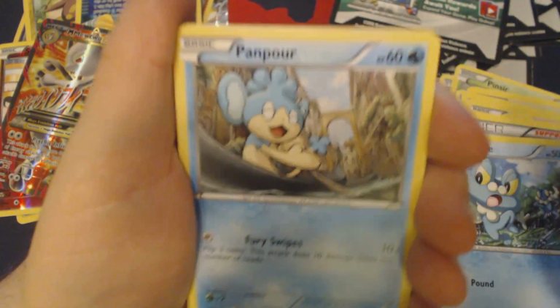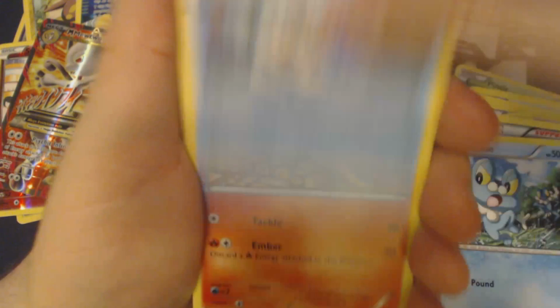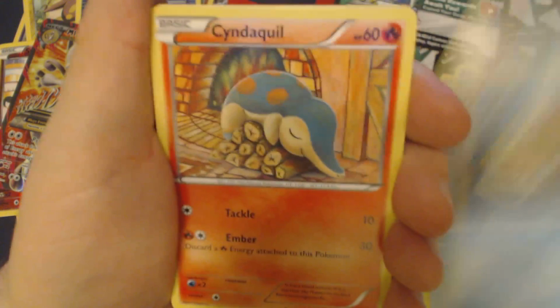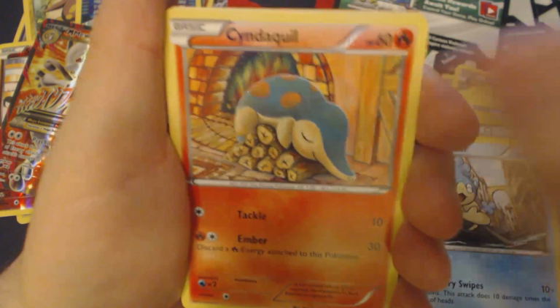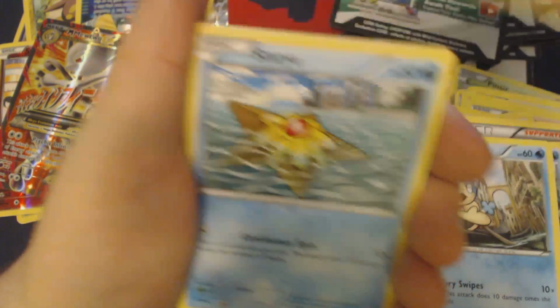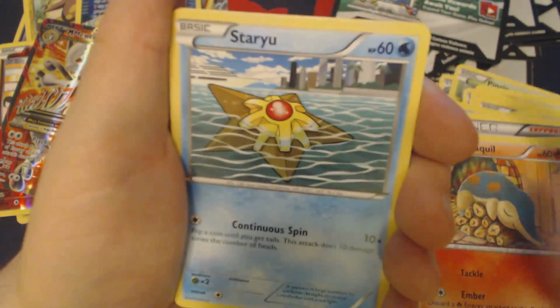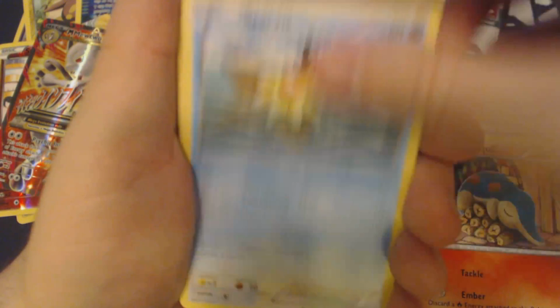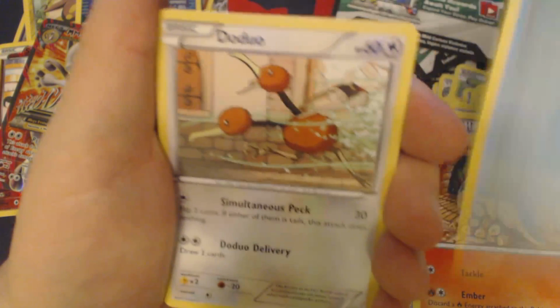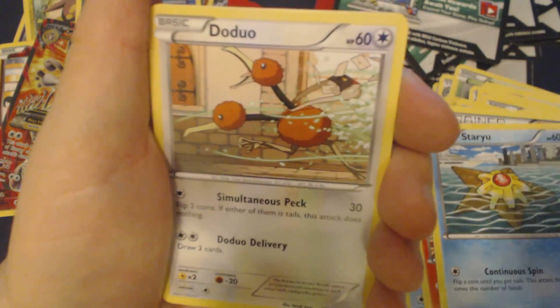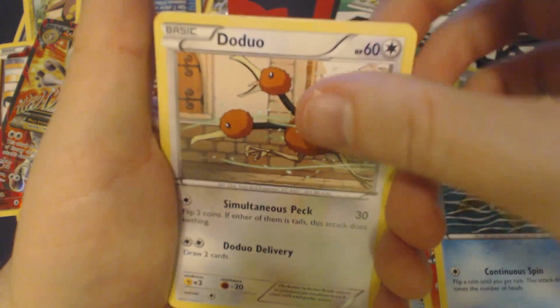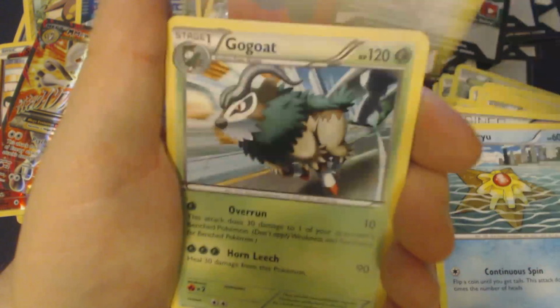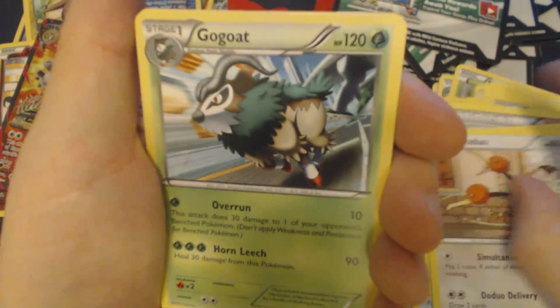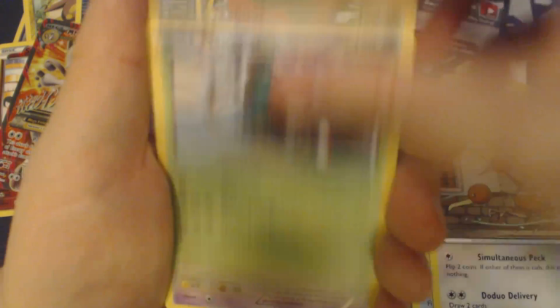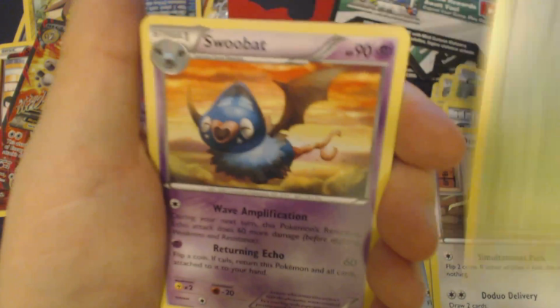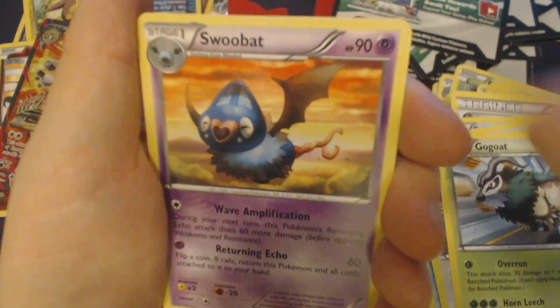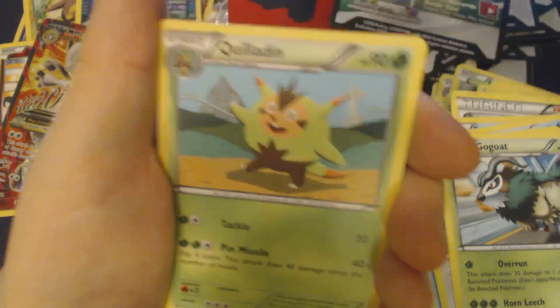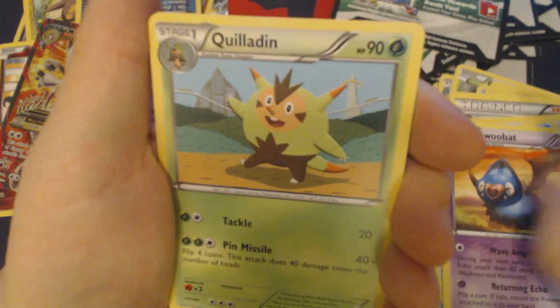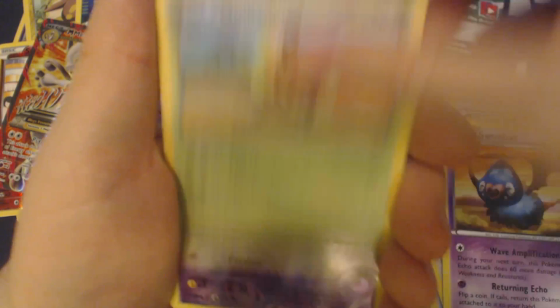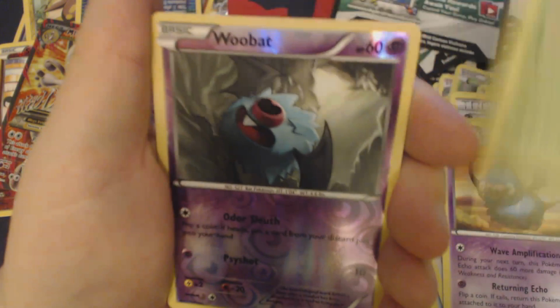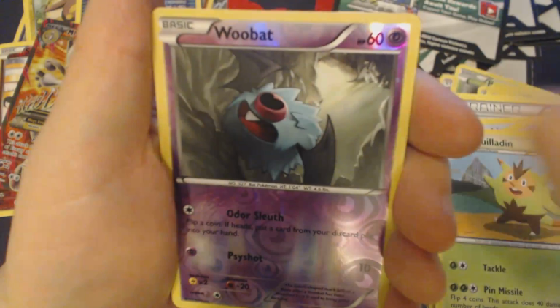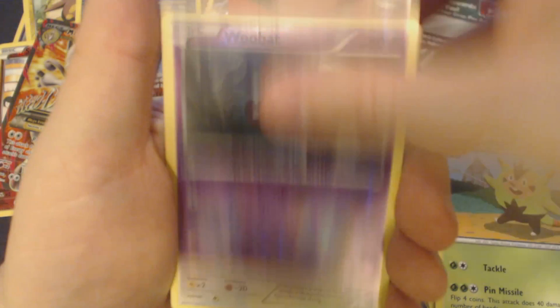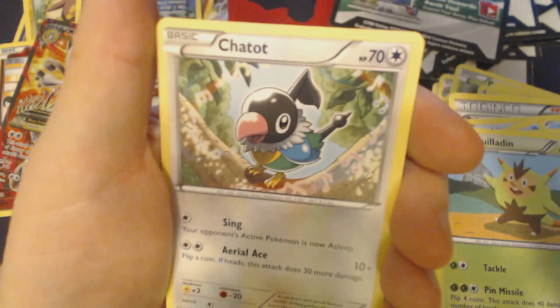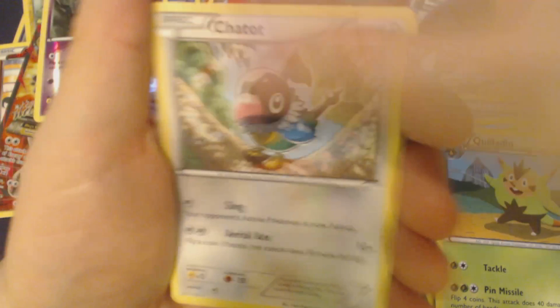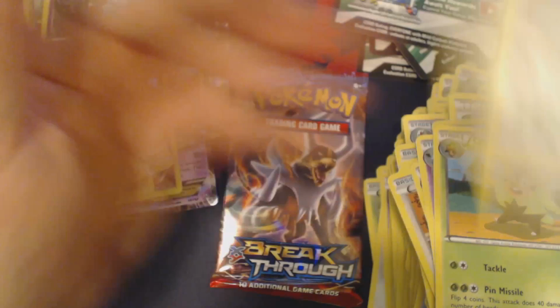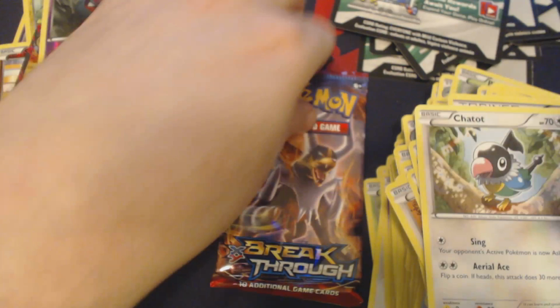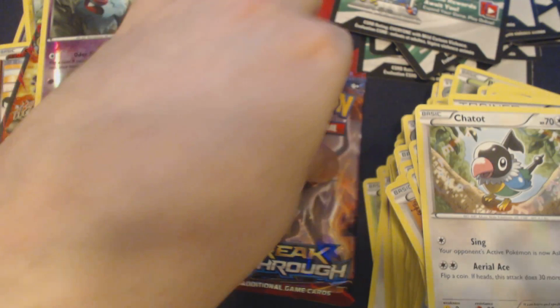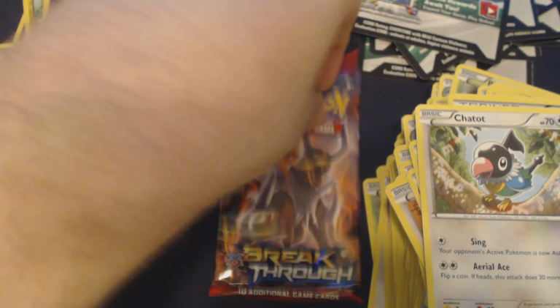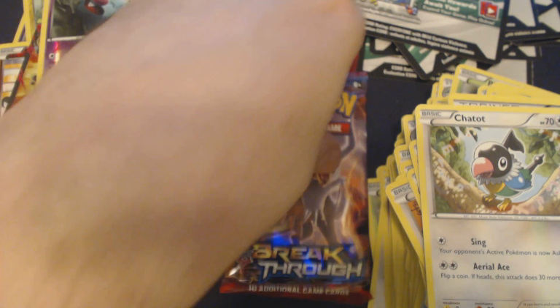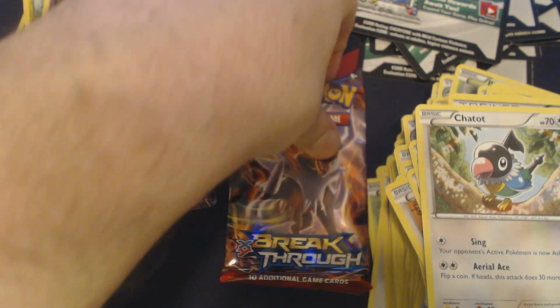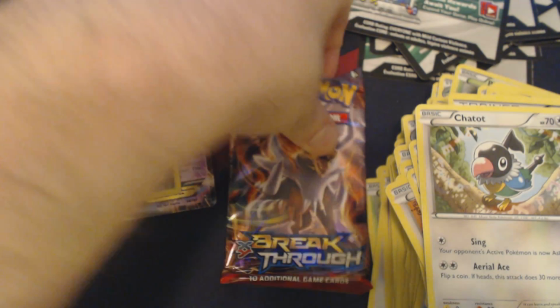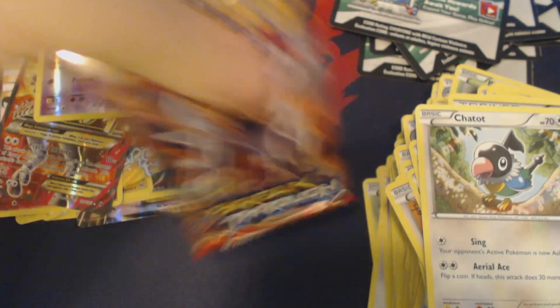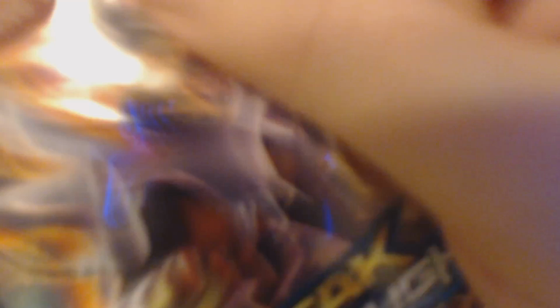Froakie, Pansear, Cyndaquil, Staryu, Doduo, Gogoat, Swoobat, Quiladin, Reverse Holo Woobat, and Chatot. And for our final pack...